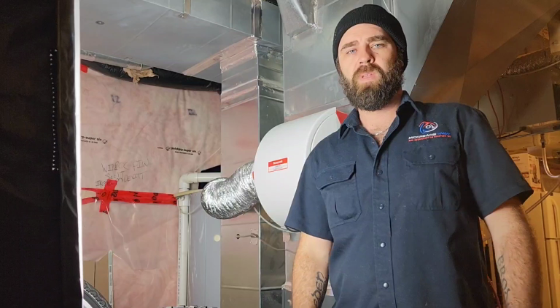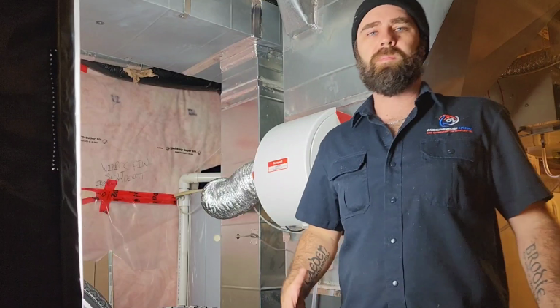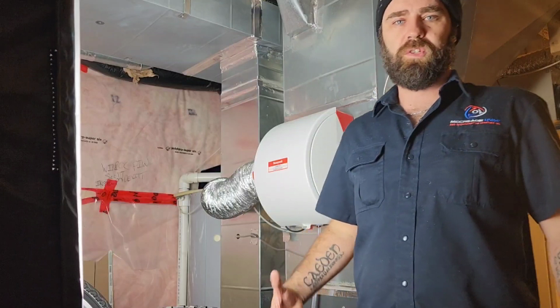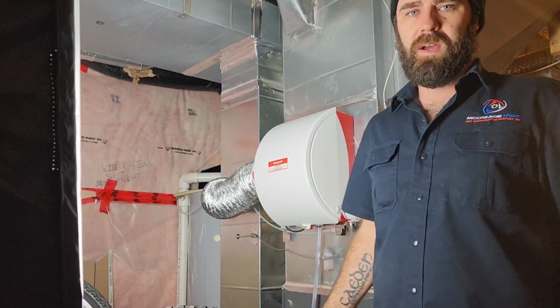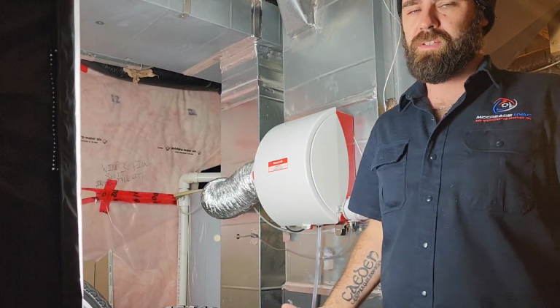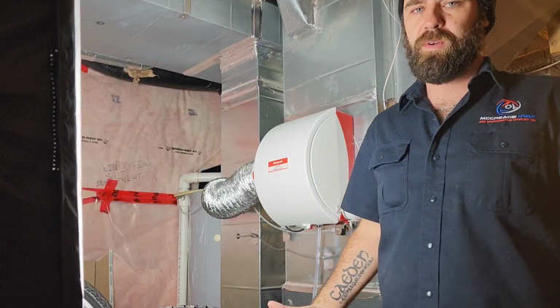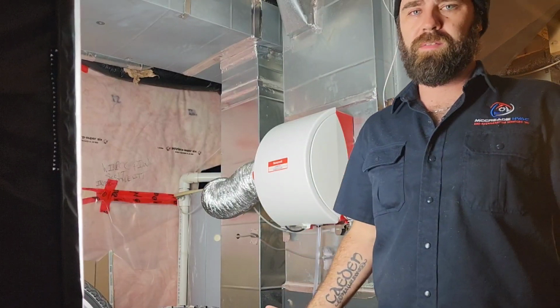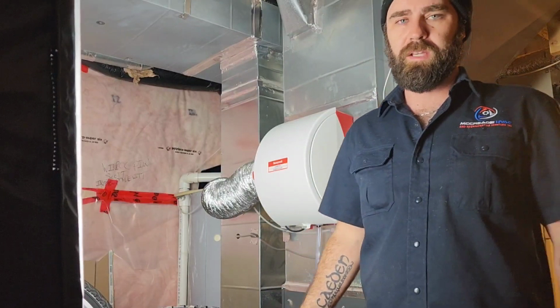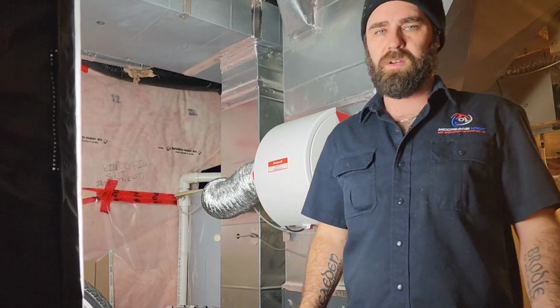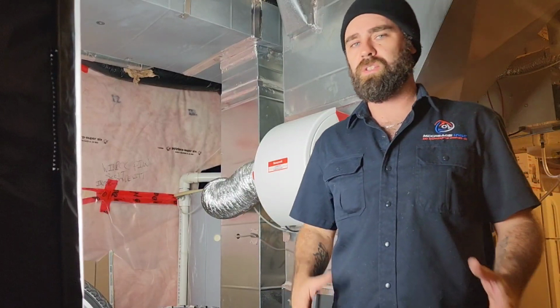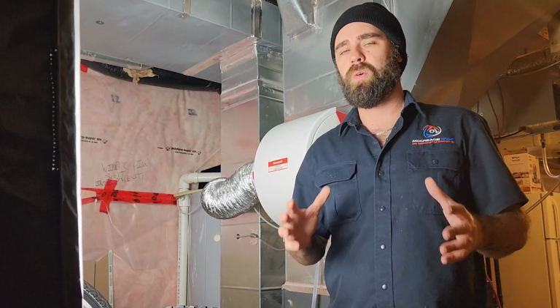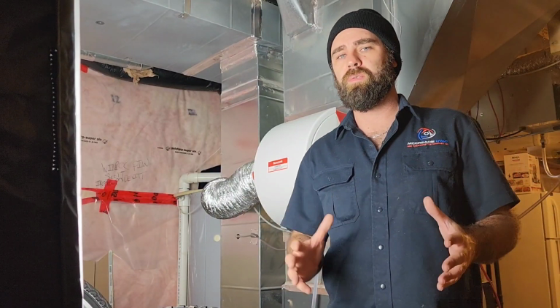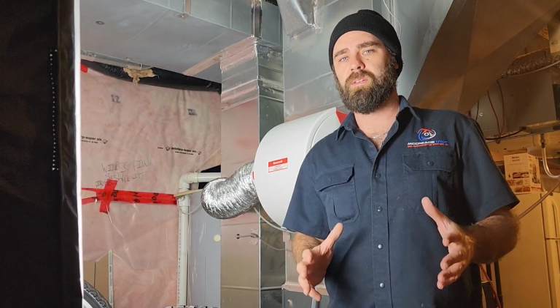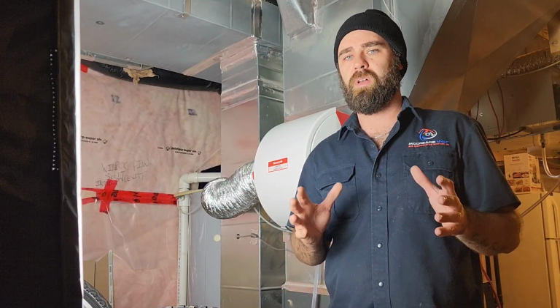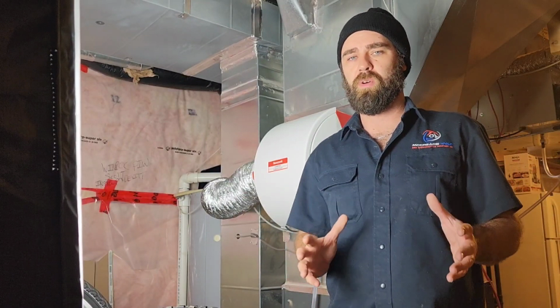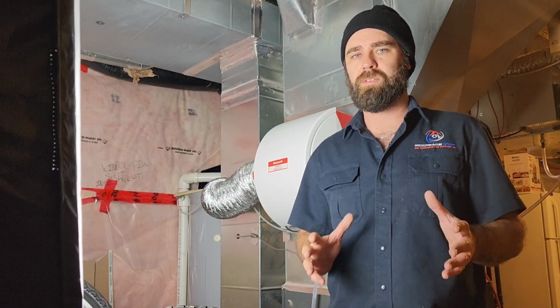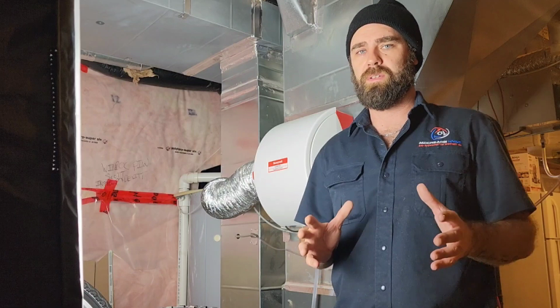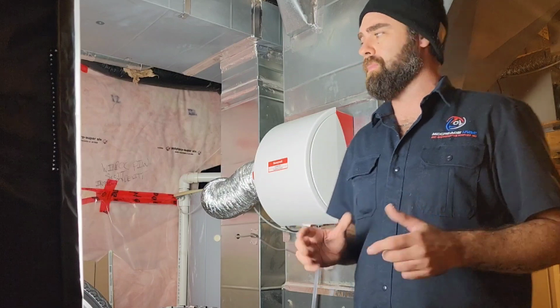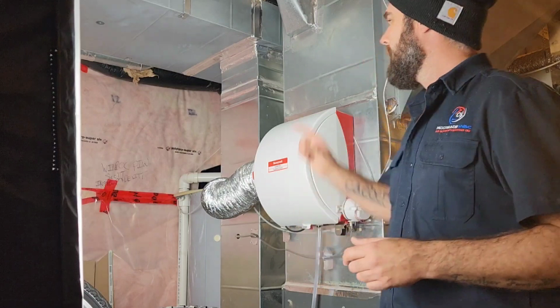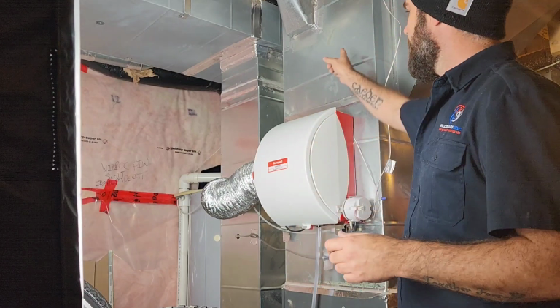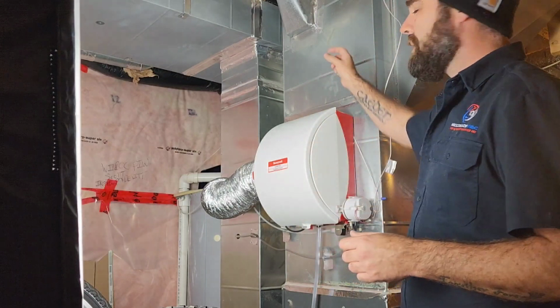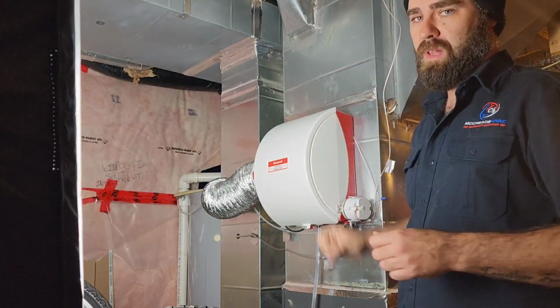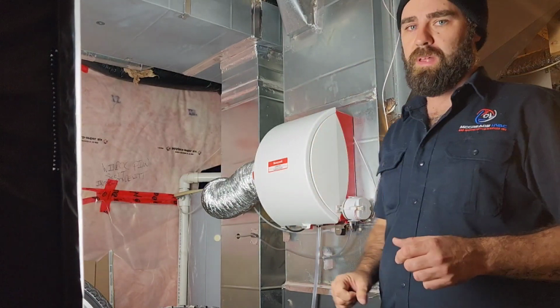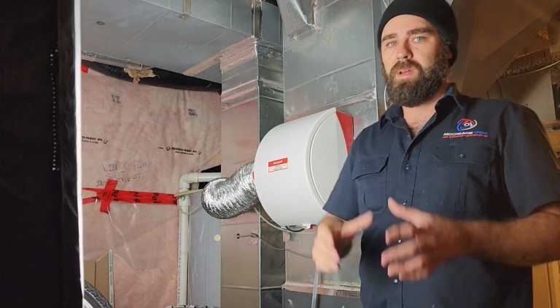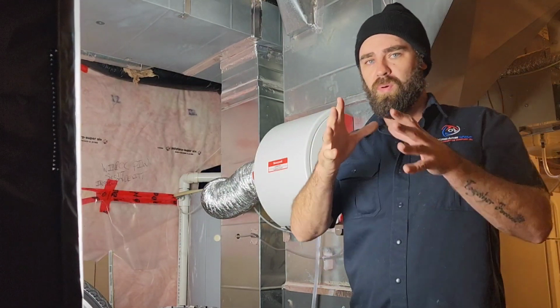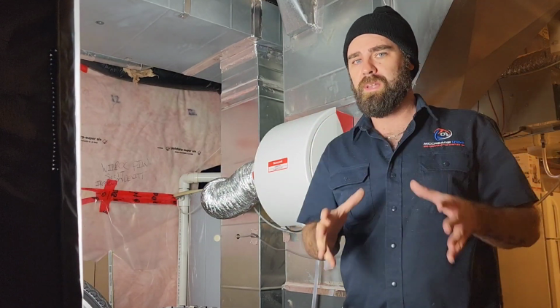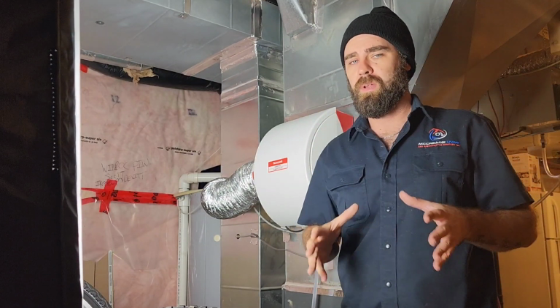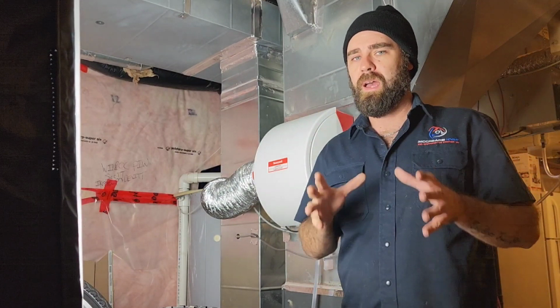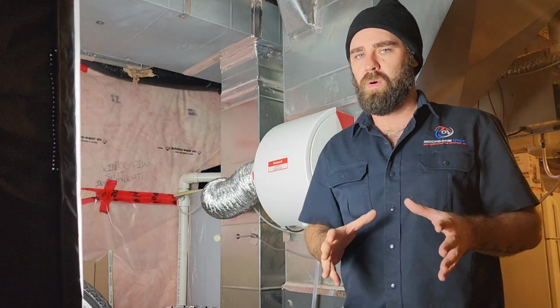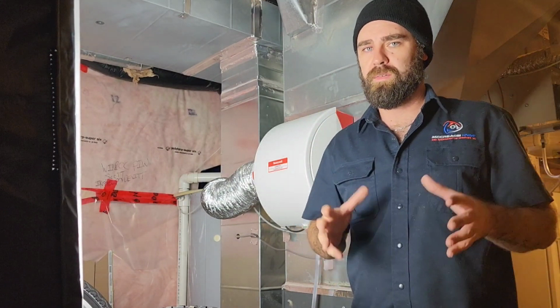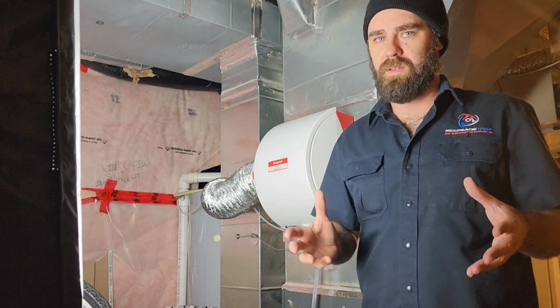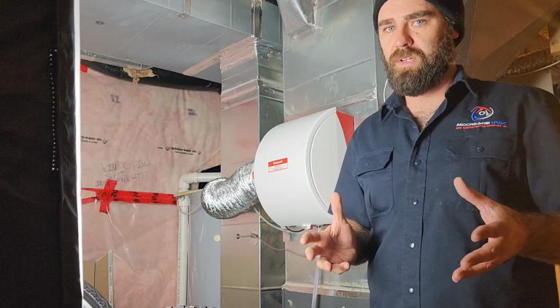Hey, welcome back to the channel guys. It's Gary McCready from HVAC Know-It-All. What we're going to do today is install an Apco X system in the supply plenum pointing down at the coil for sanitization.